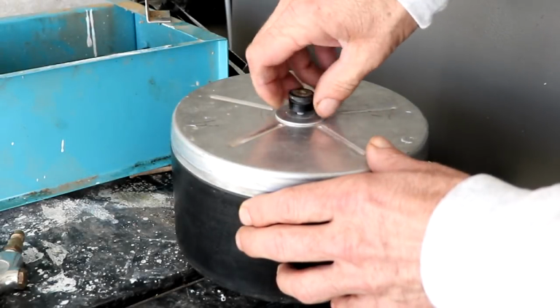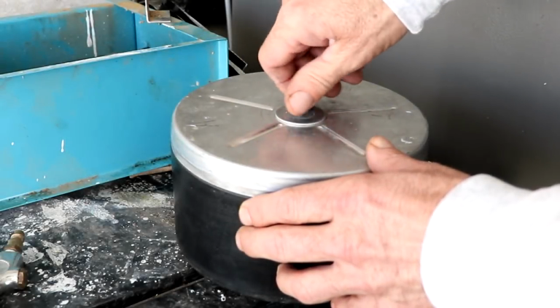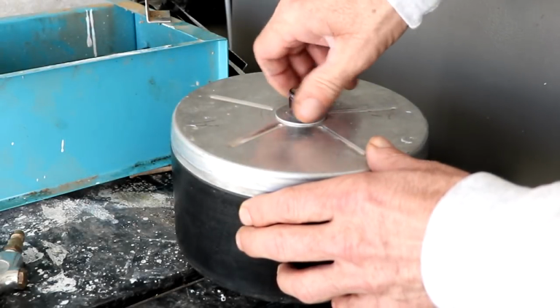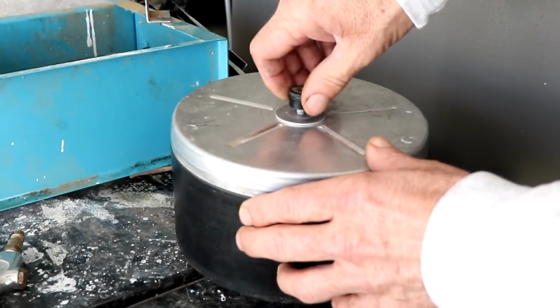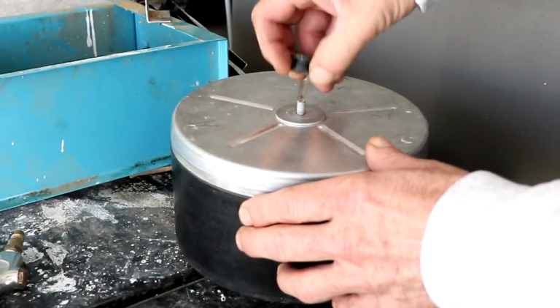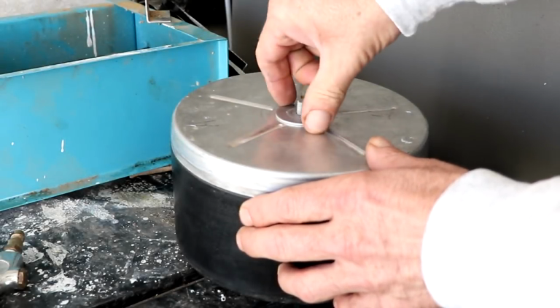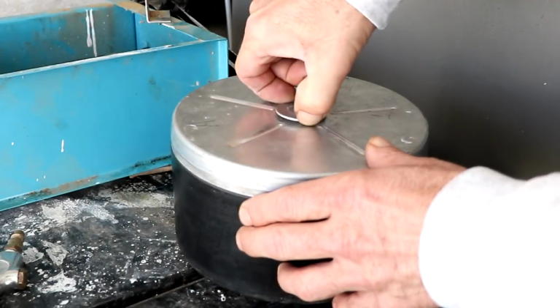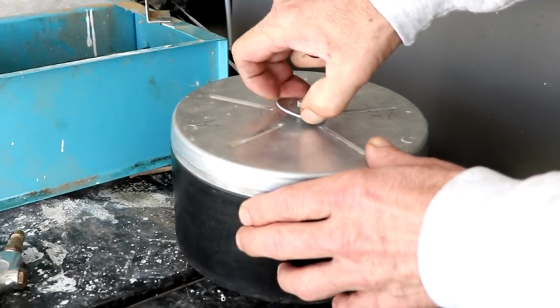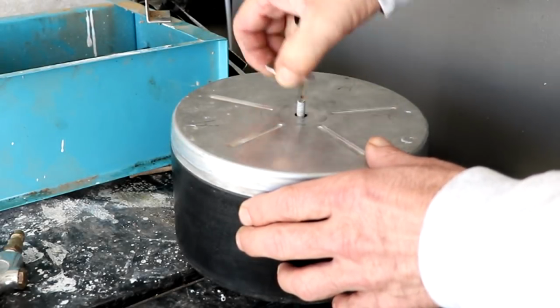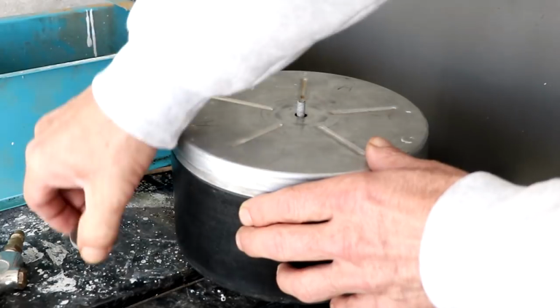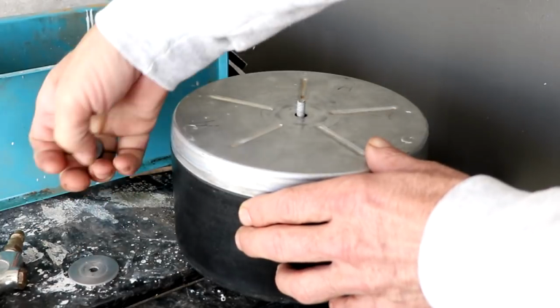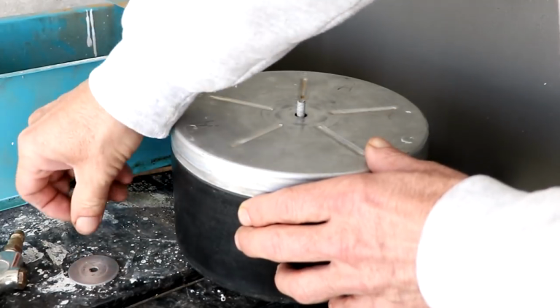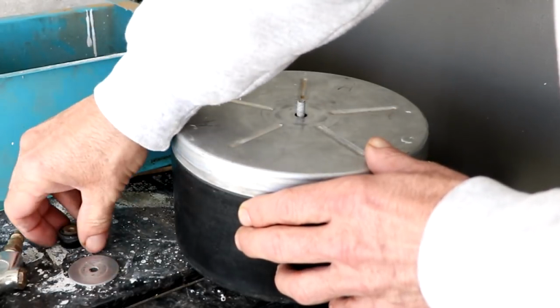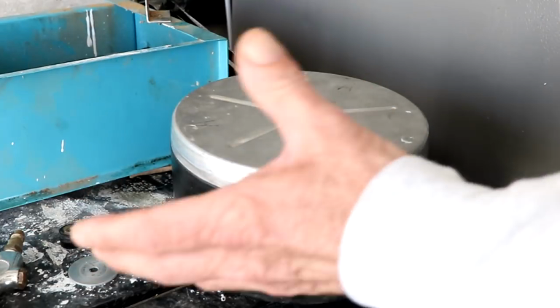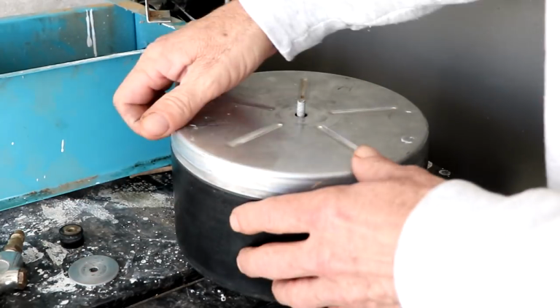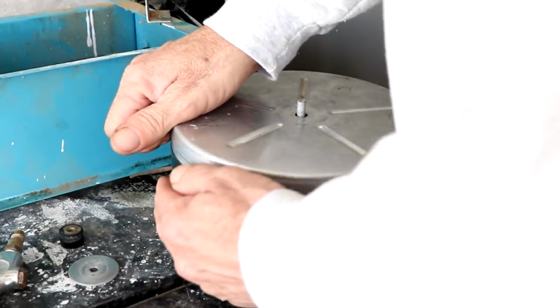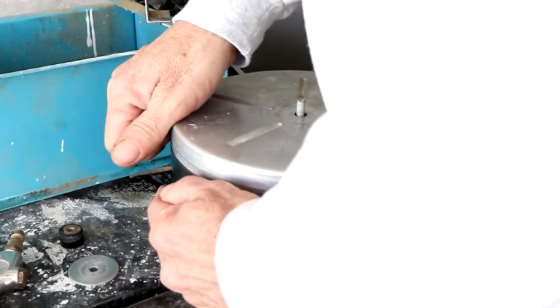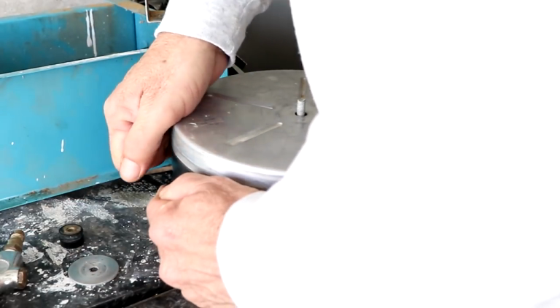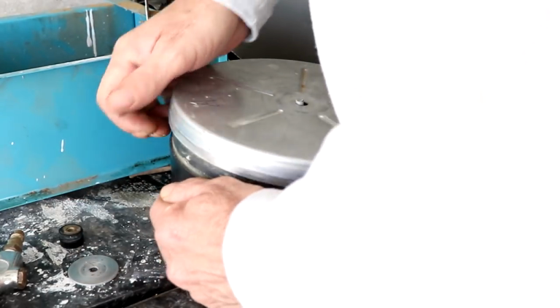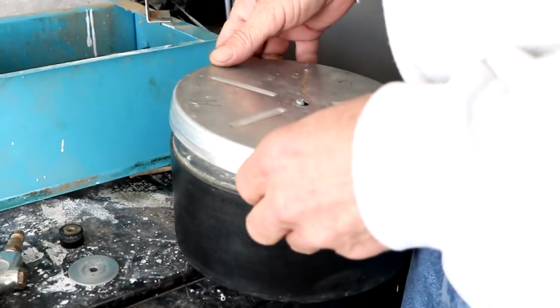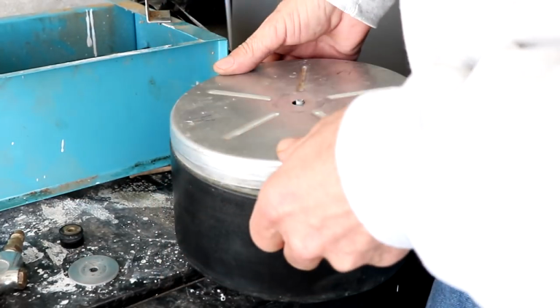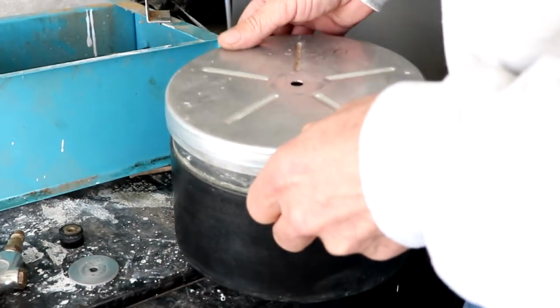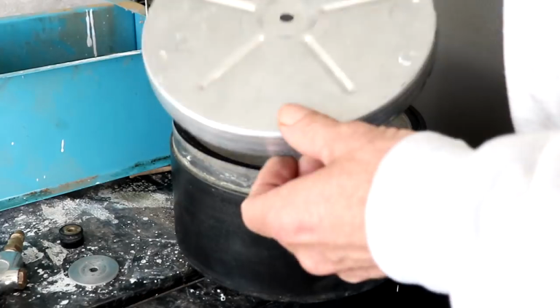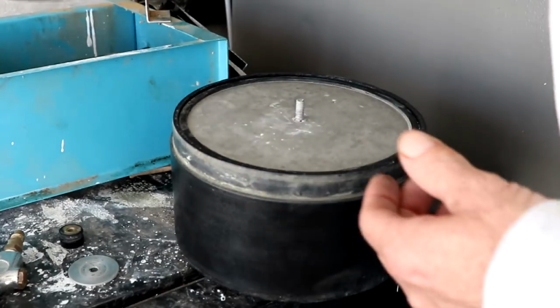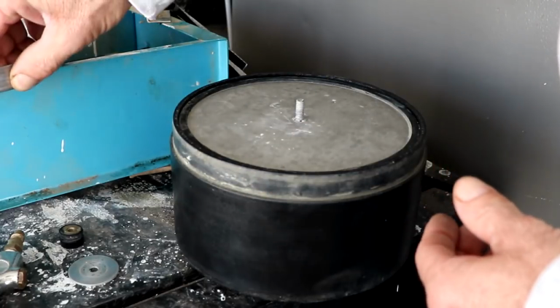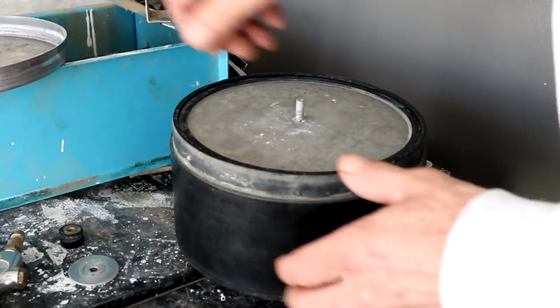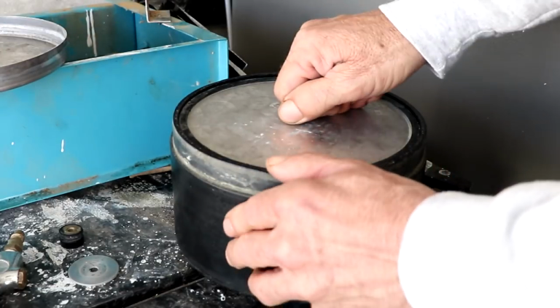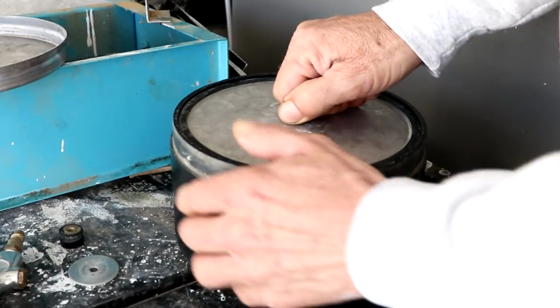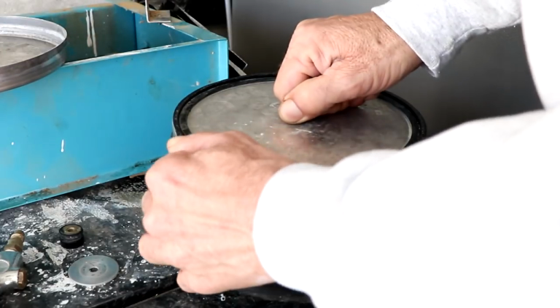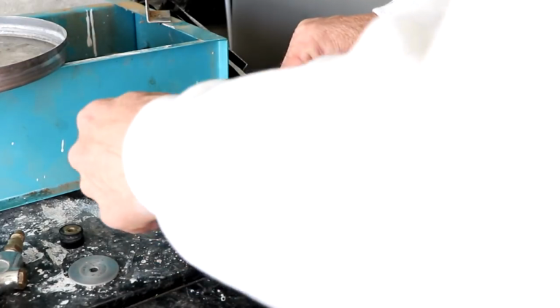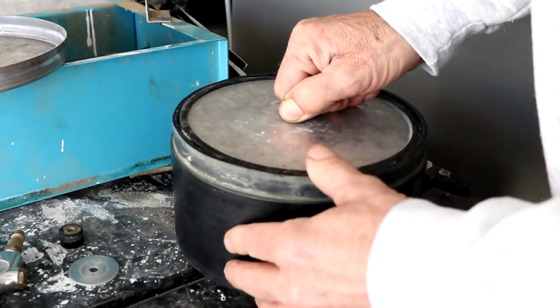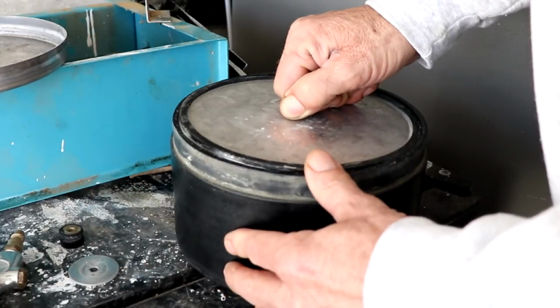Hello everyone and welcome back. I think this has been in here eight days now. I just haven't had time to really open her up and get this switched over, but it's definitely time to get it into step three.